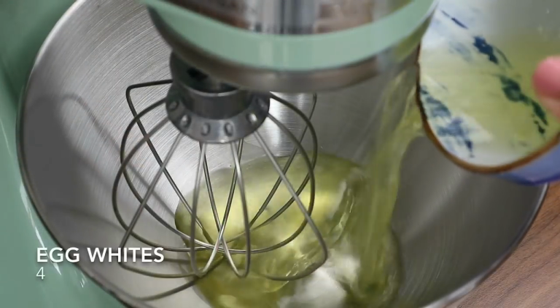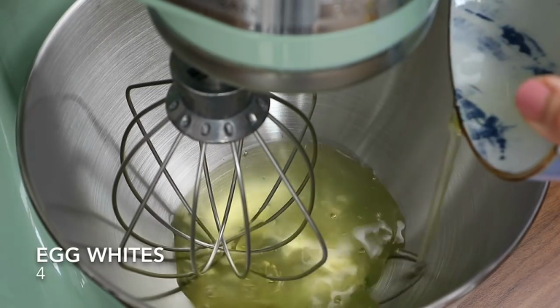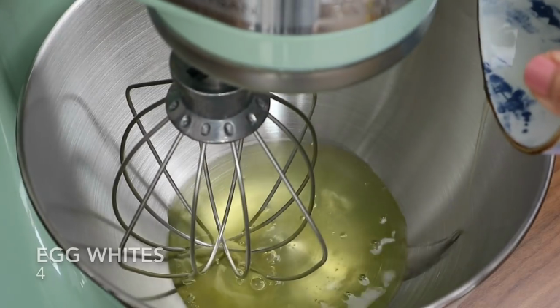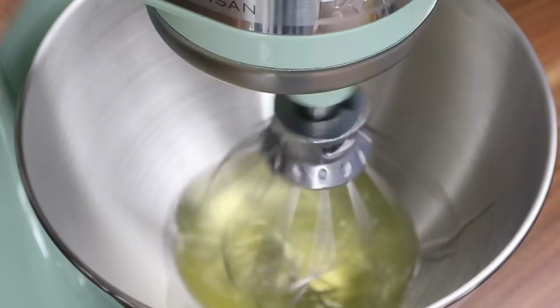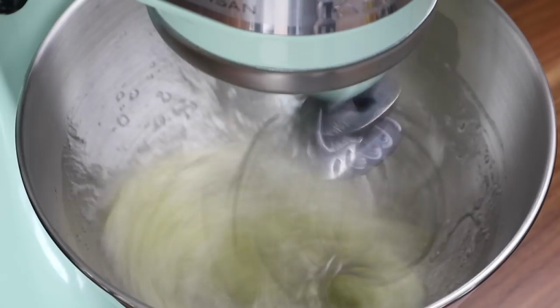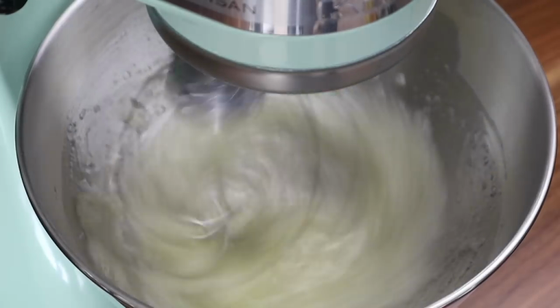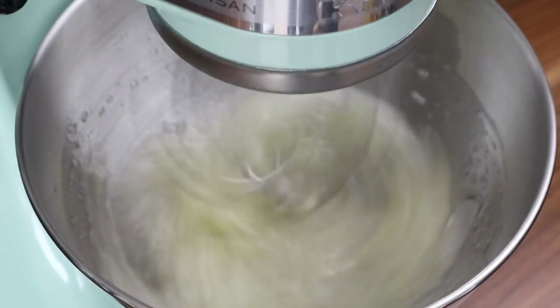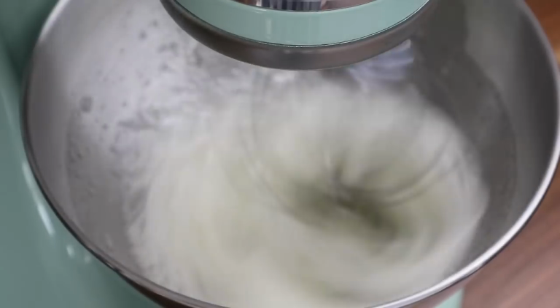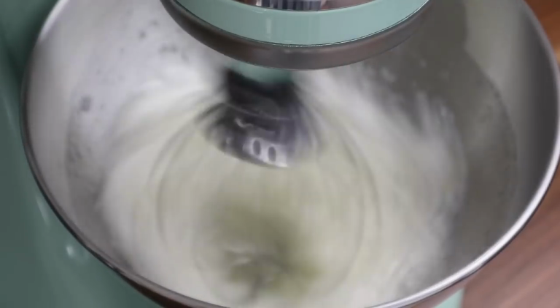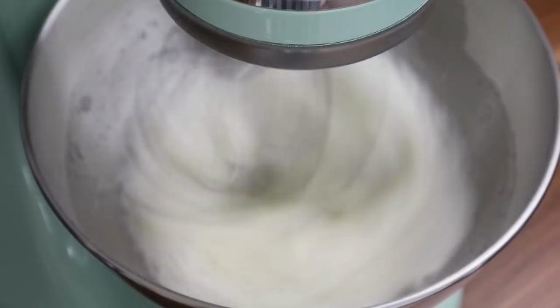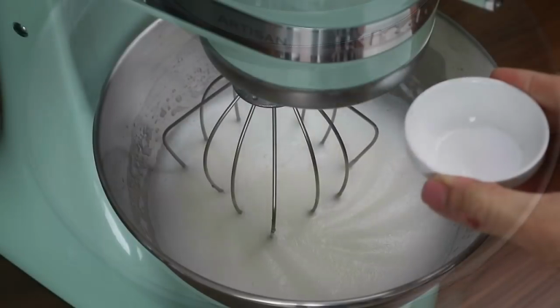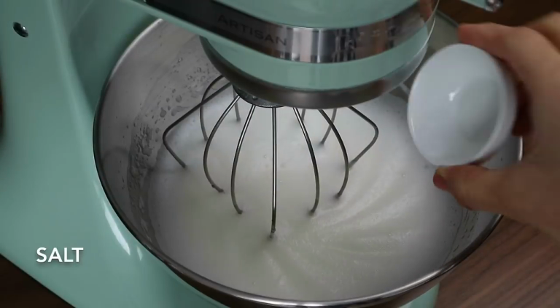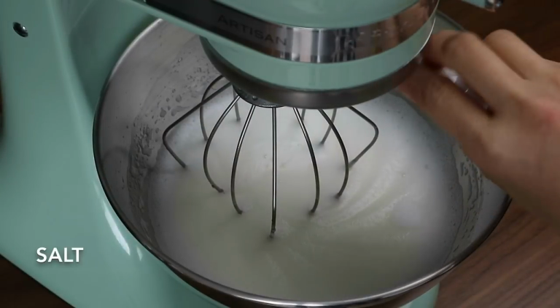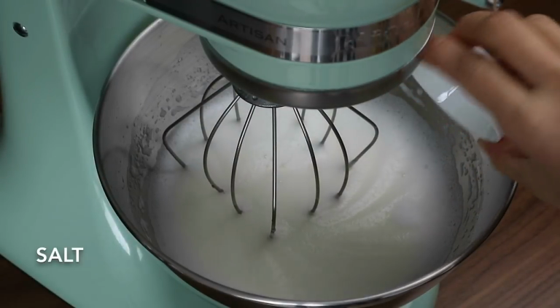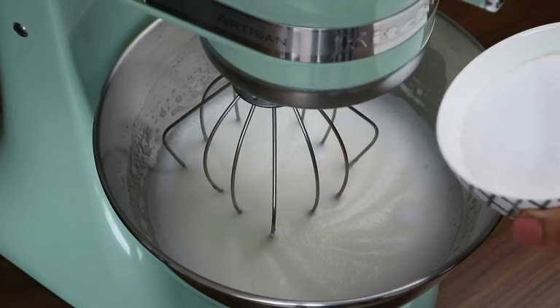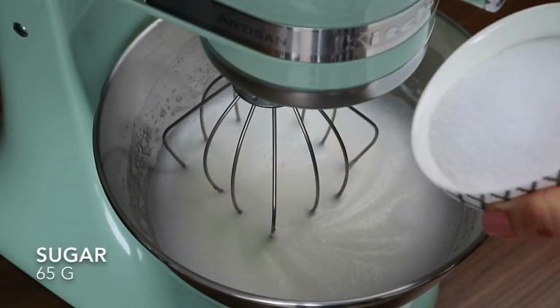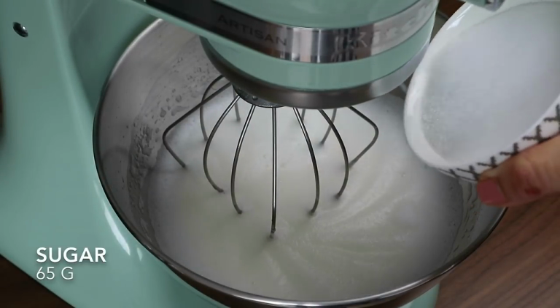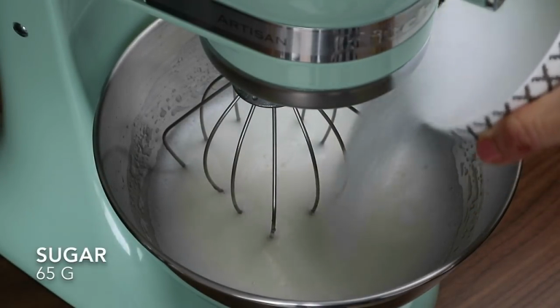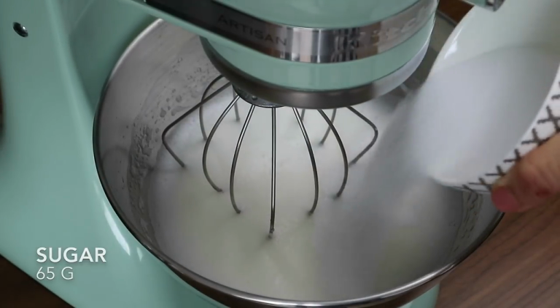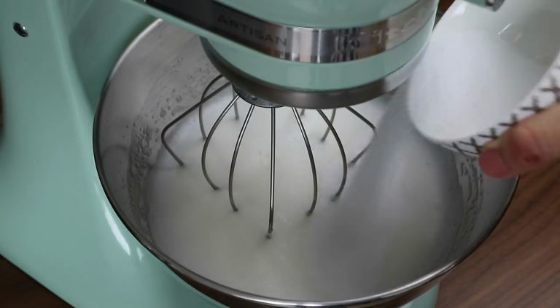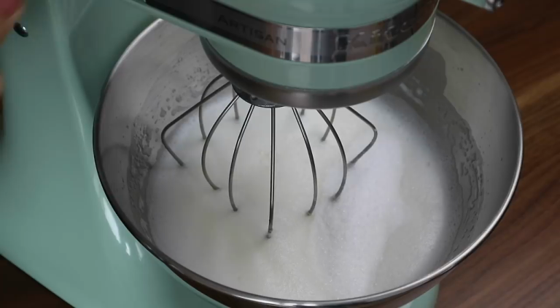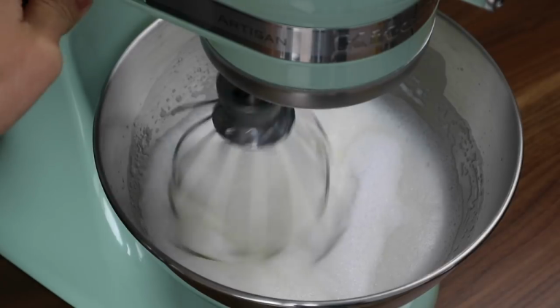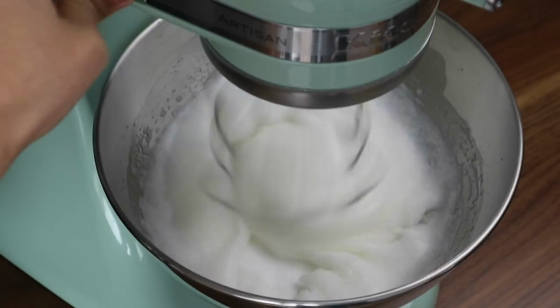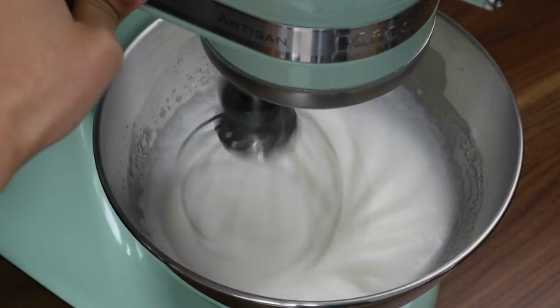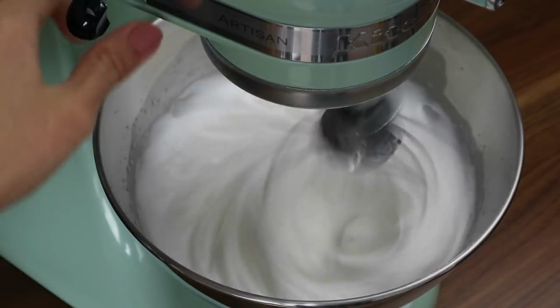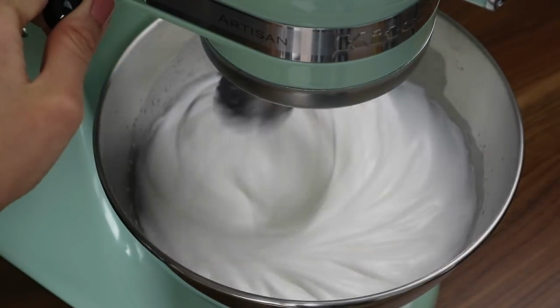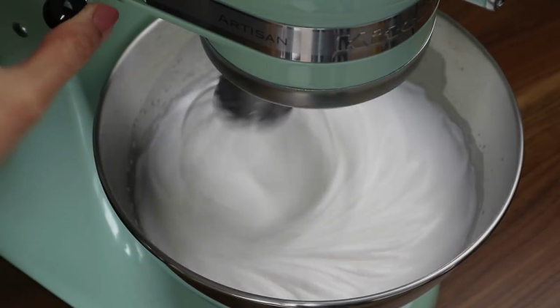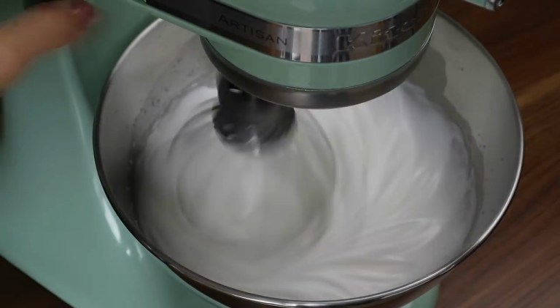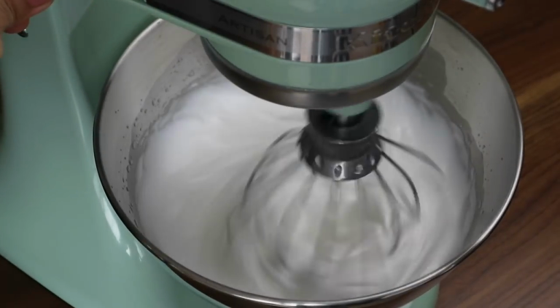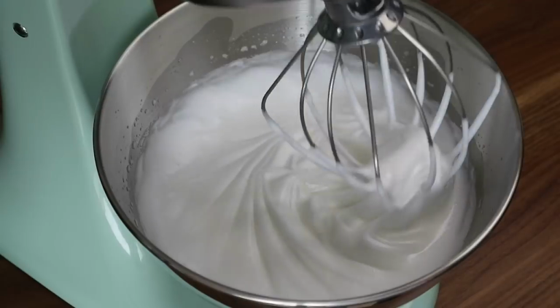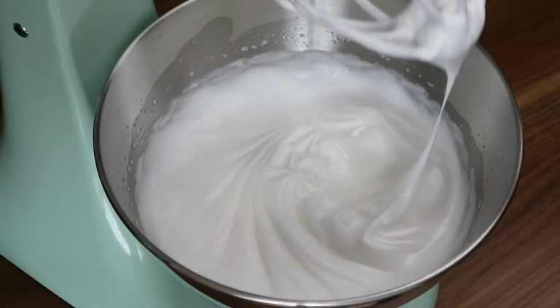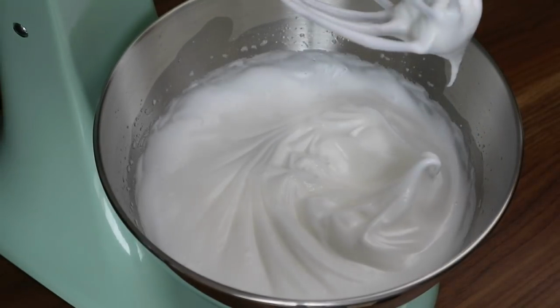First, we're gonna beat the egg whites on medium-high speed until soft peaks form. Add a pinch of salt and half of the sugar. Beat until the whites are stiff, and set aside.